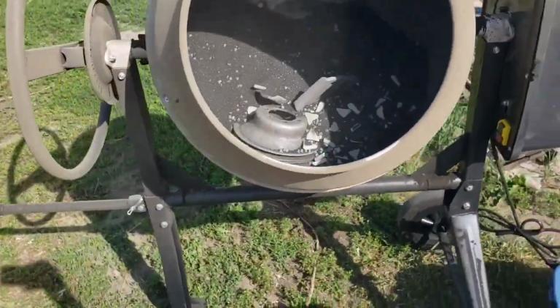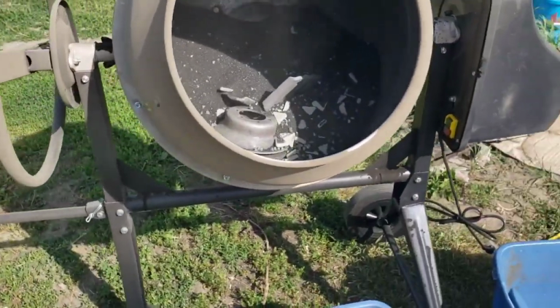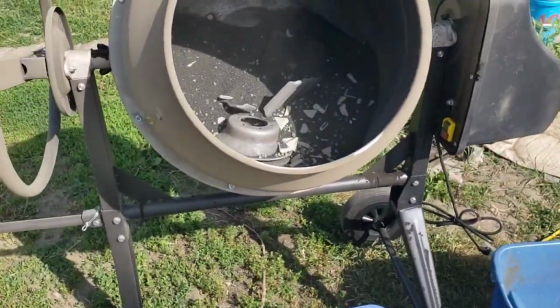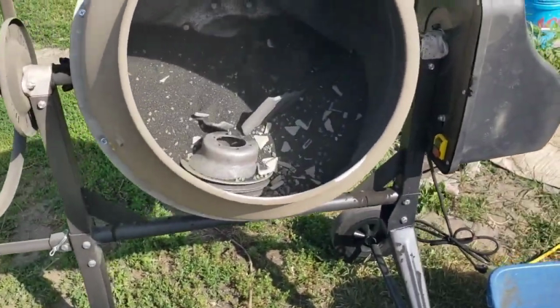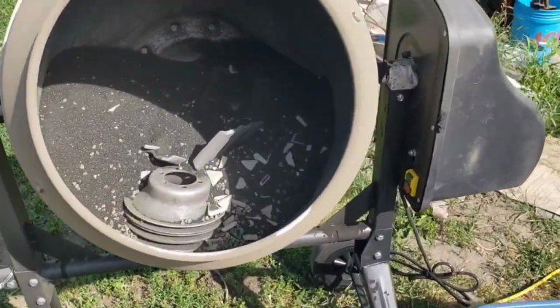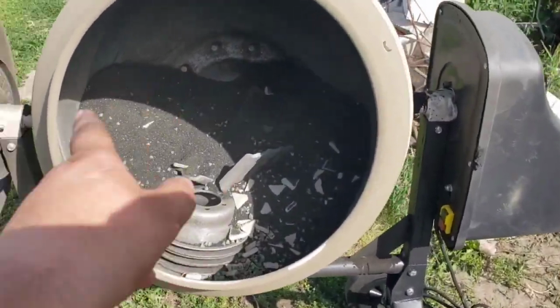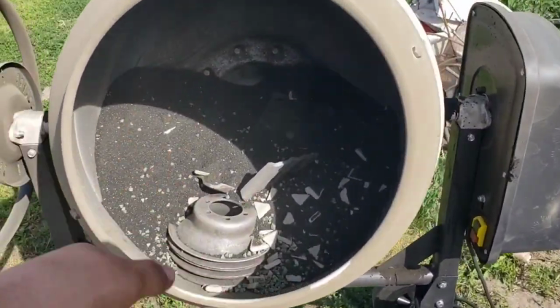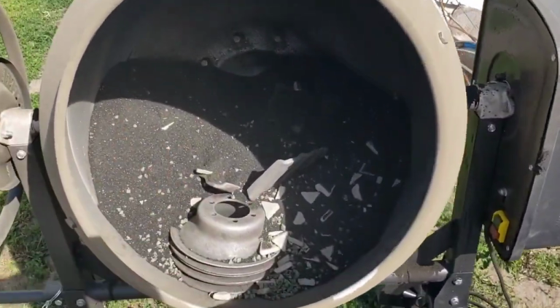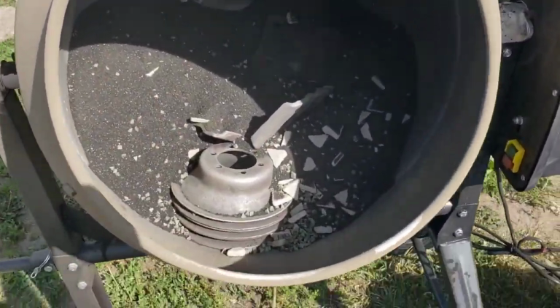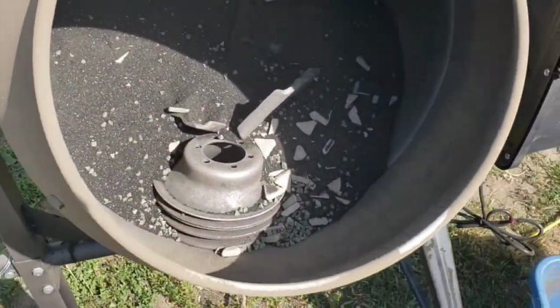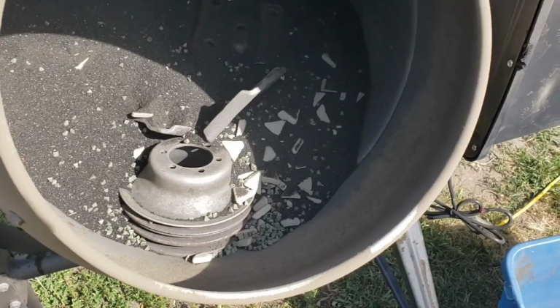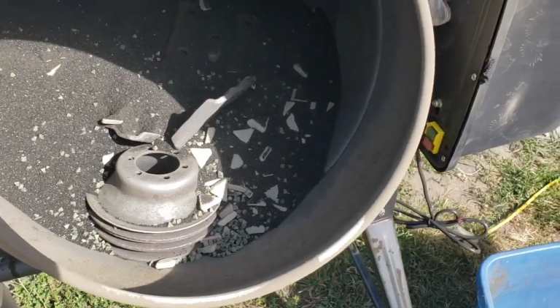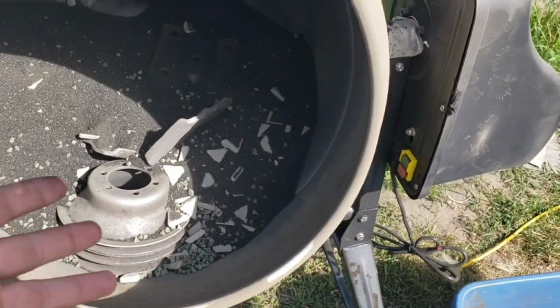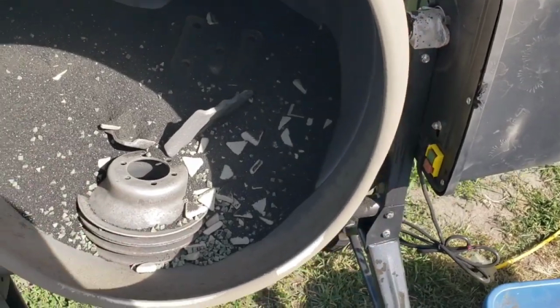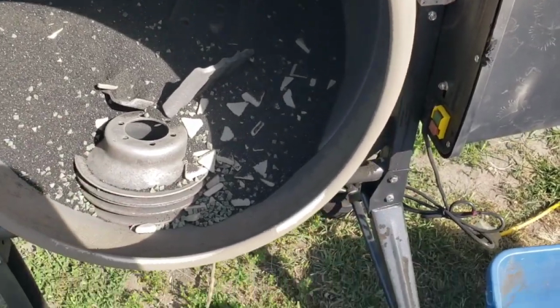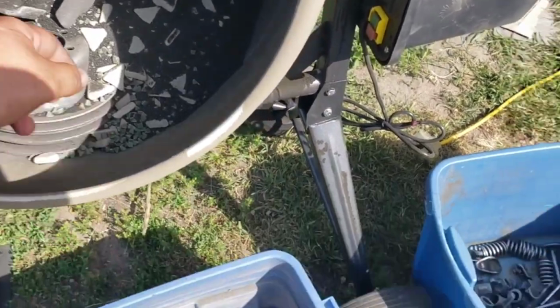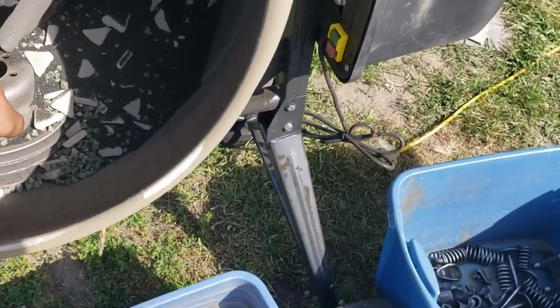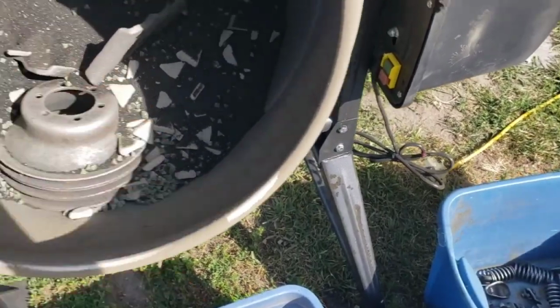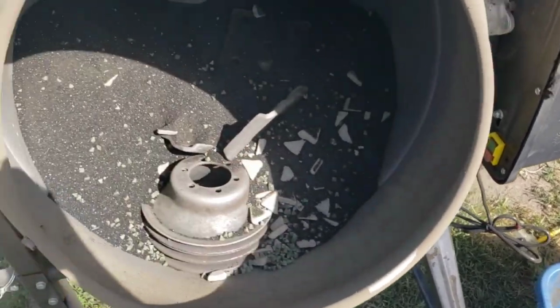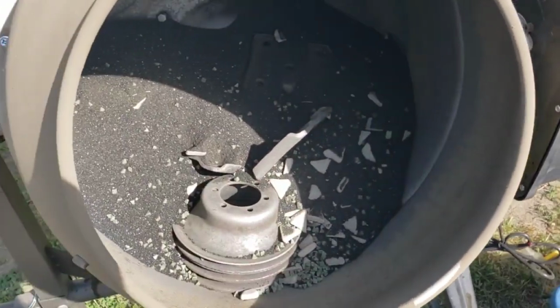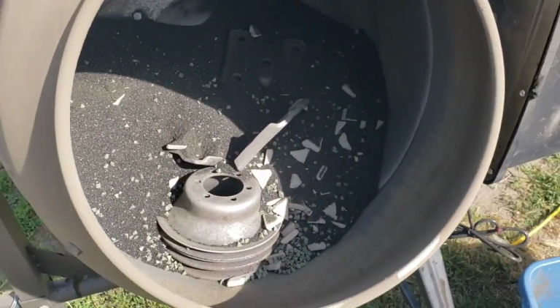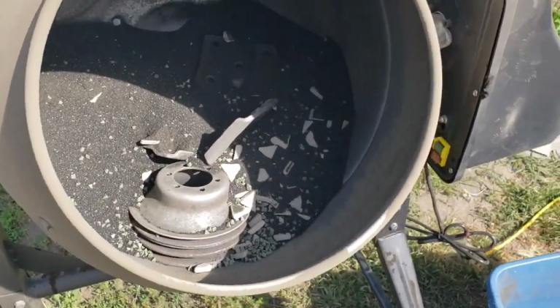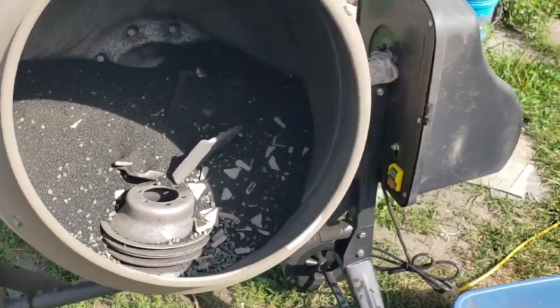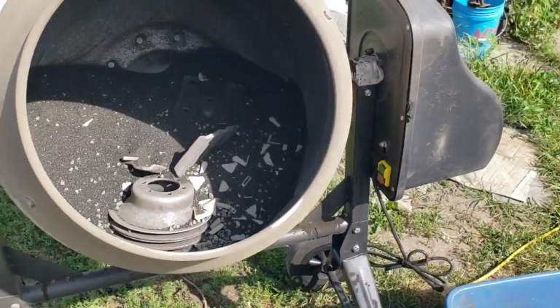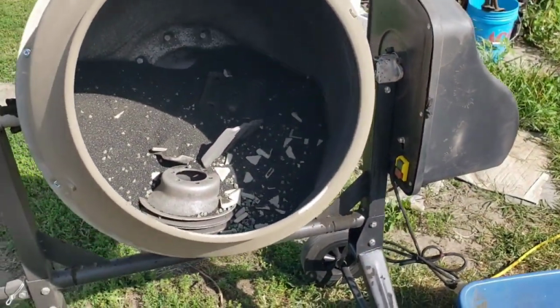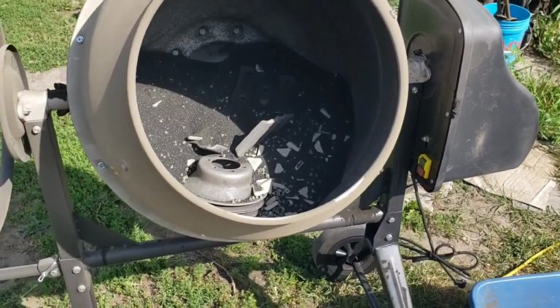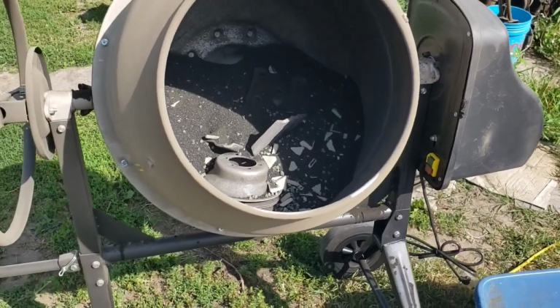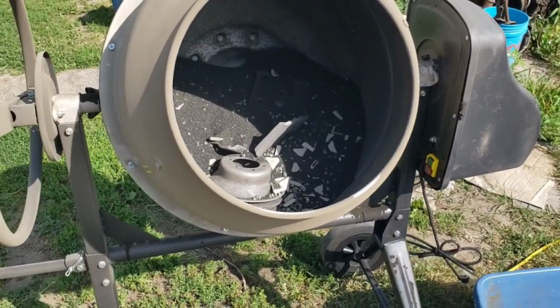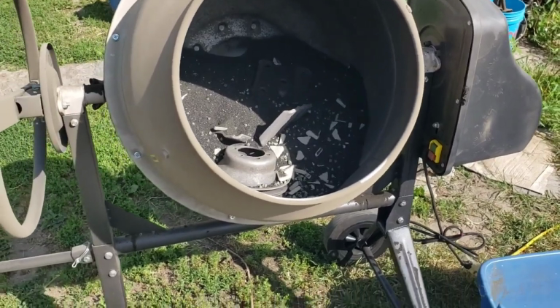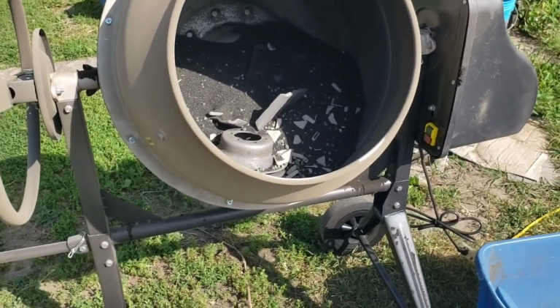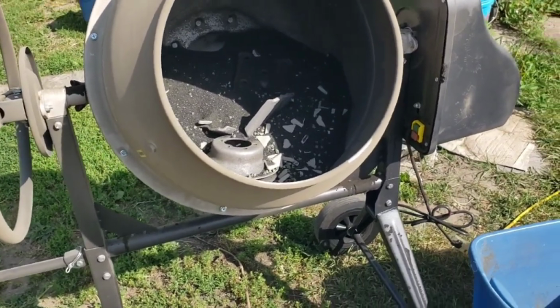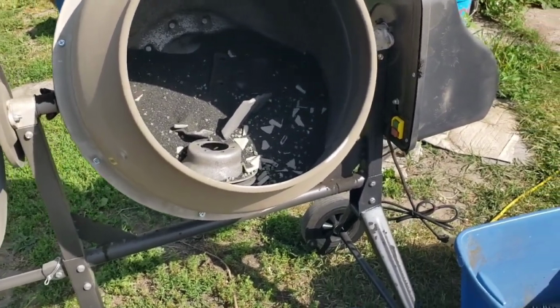I'm going to start it up - might get a little bit loud, so anybody using headphones, heads up. There you can see it kind of tumbling and spinning. It has a very random action pattern but it definitely works pretty good.